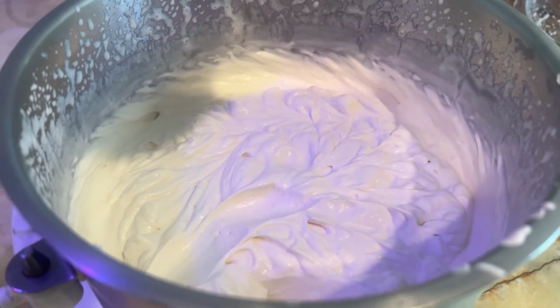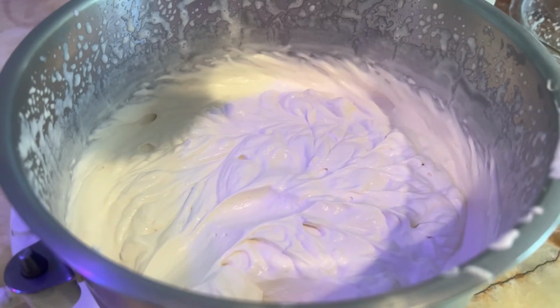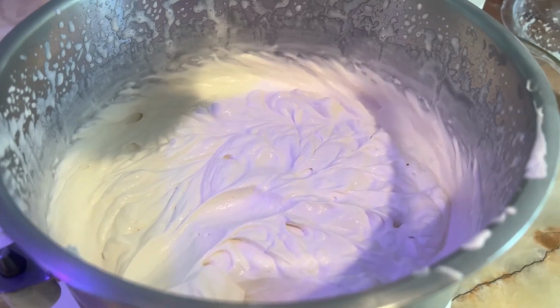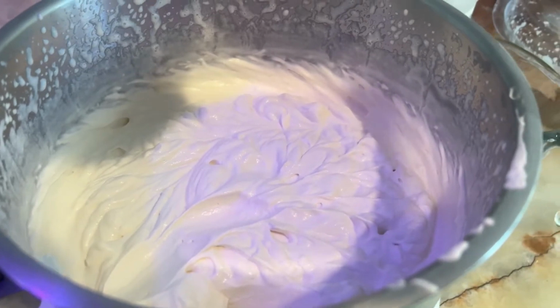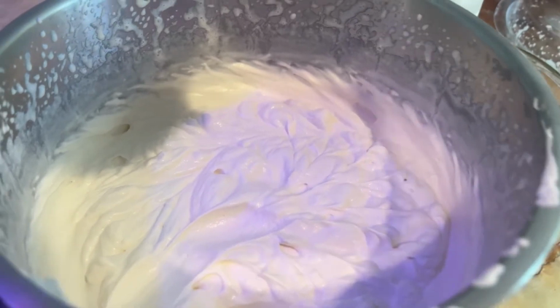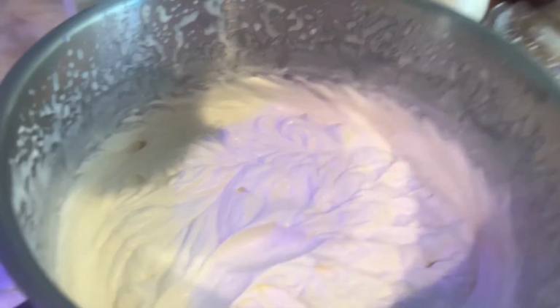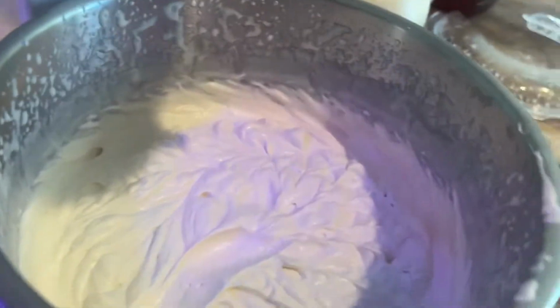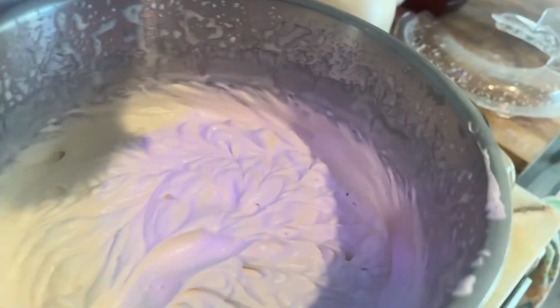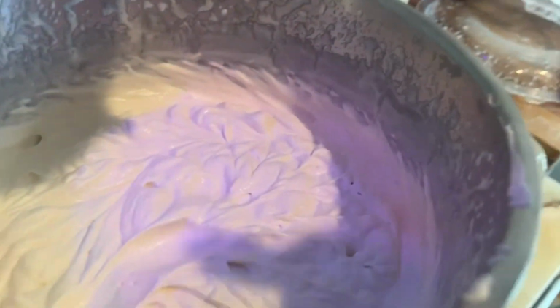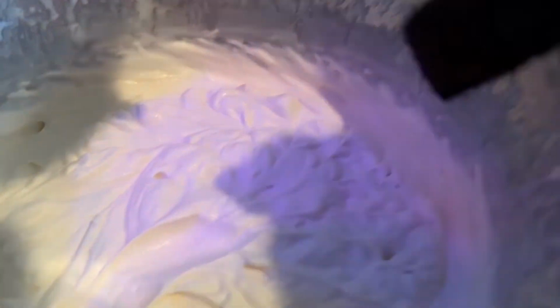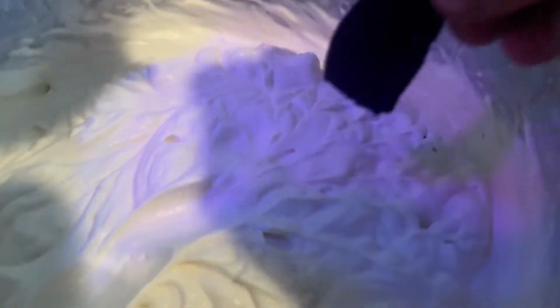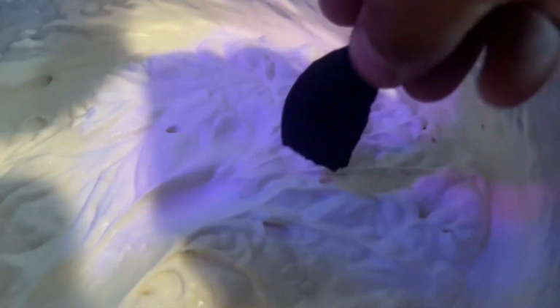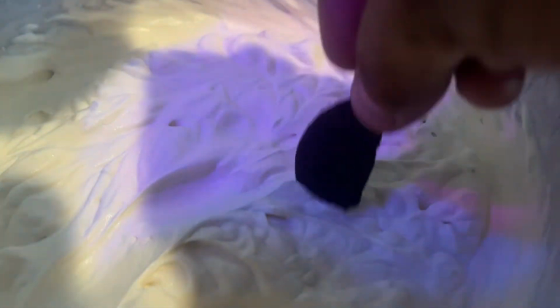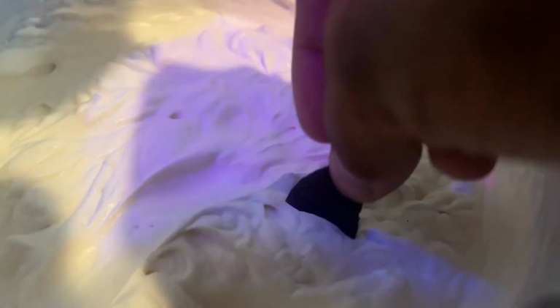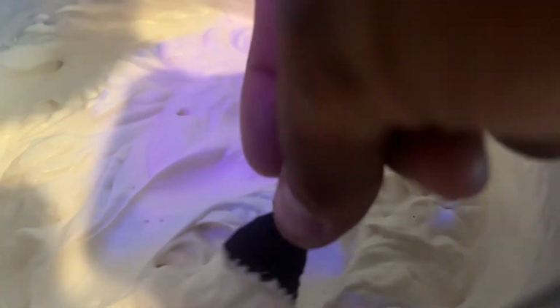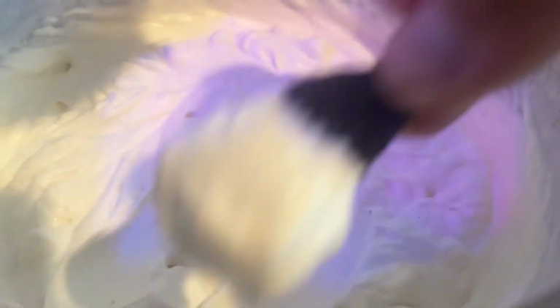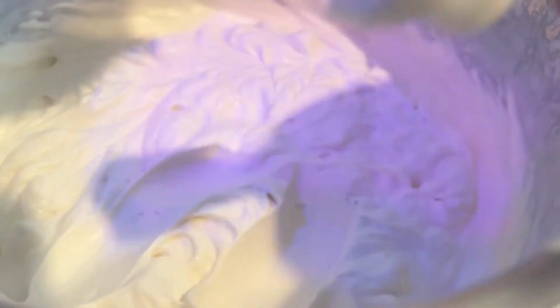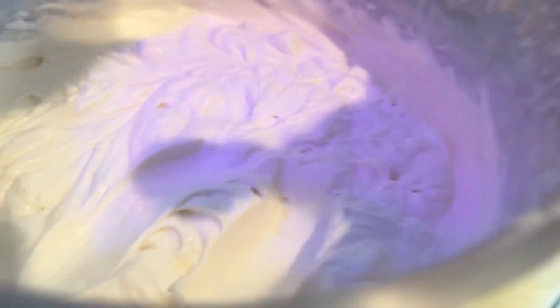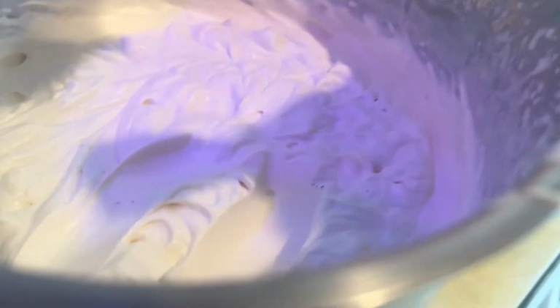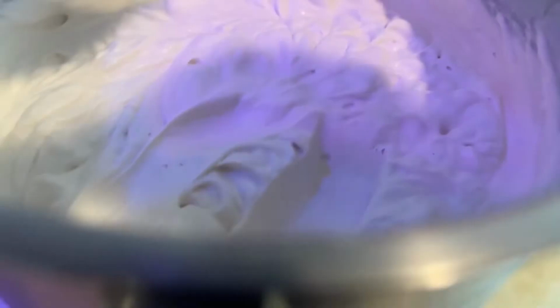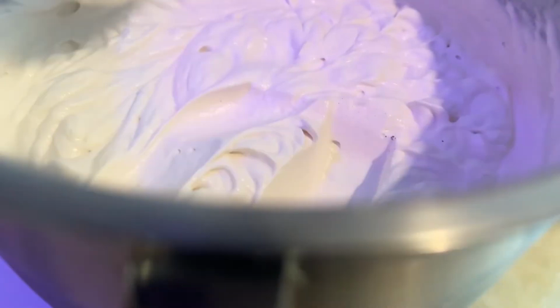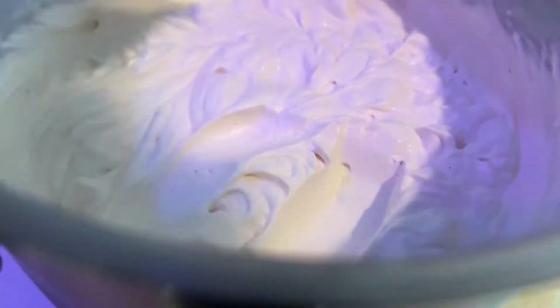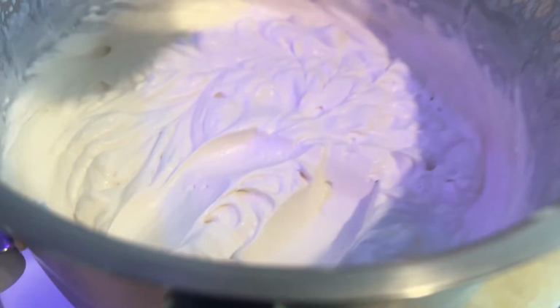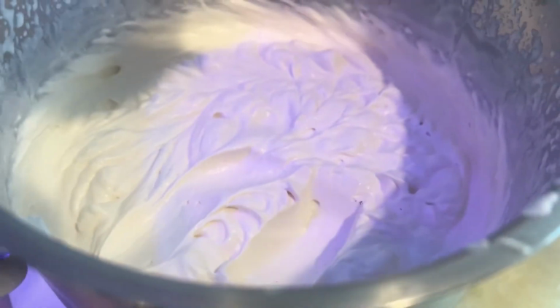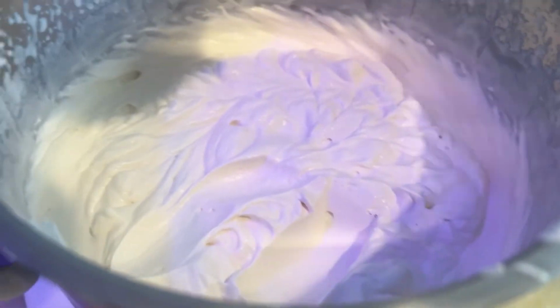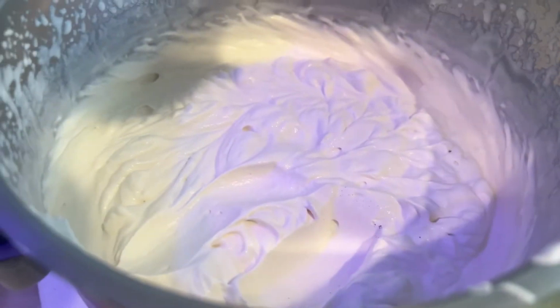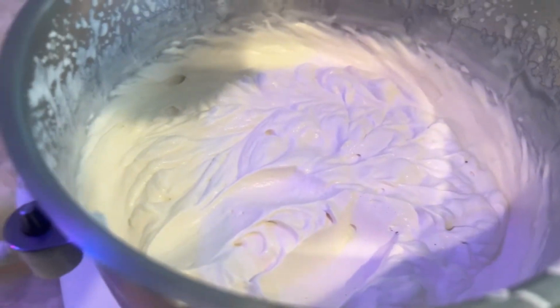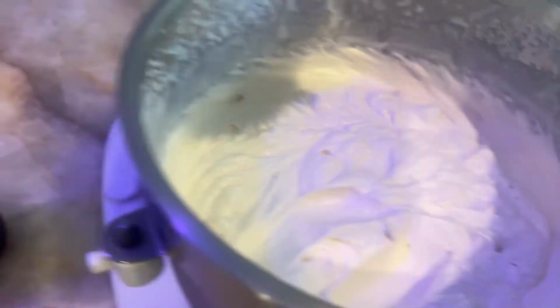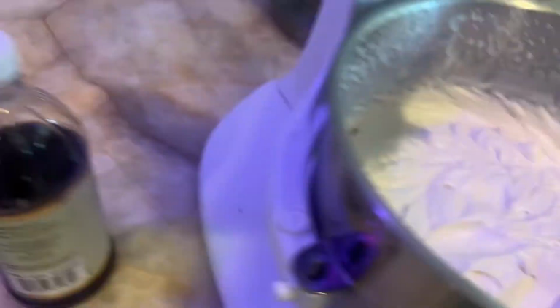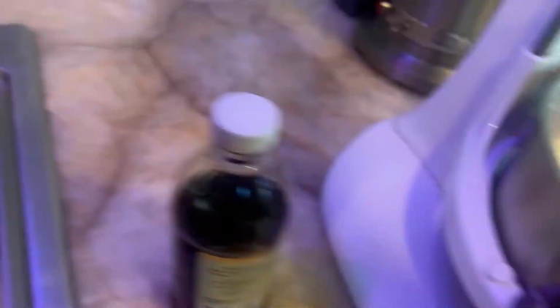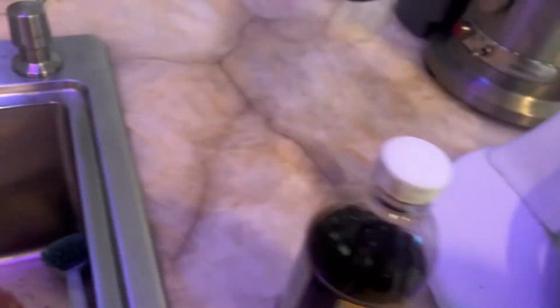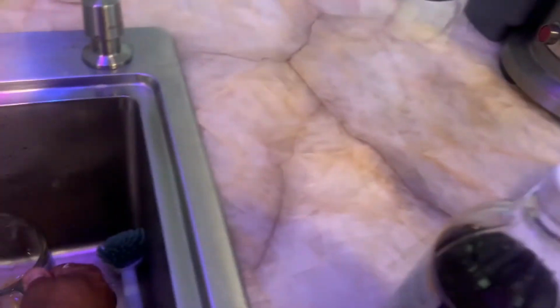Before you get started, you're going to want to make sure it's going to taste good. So you dip one of these in there and you say, mmm, that's good.